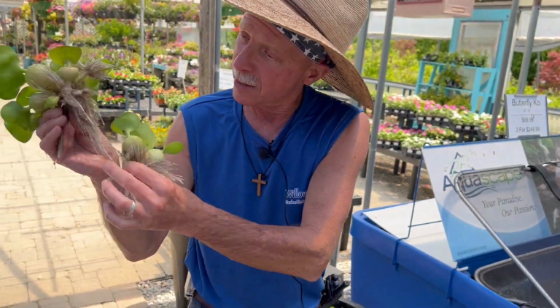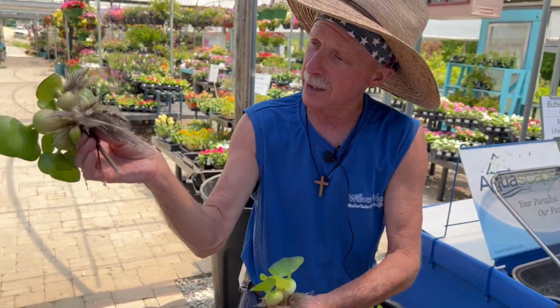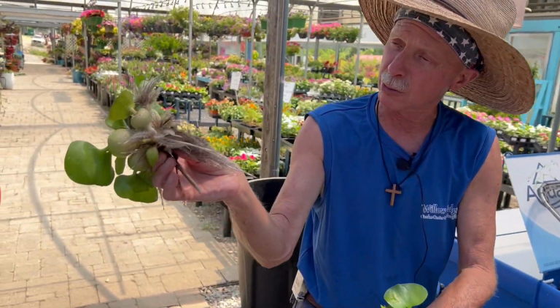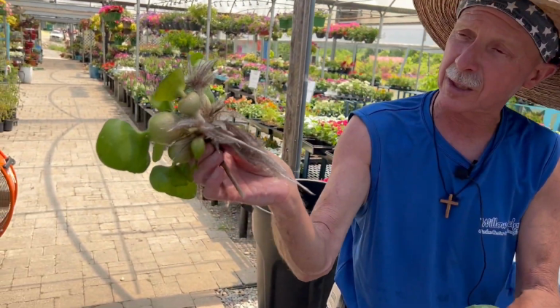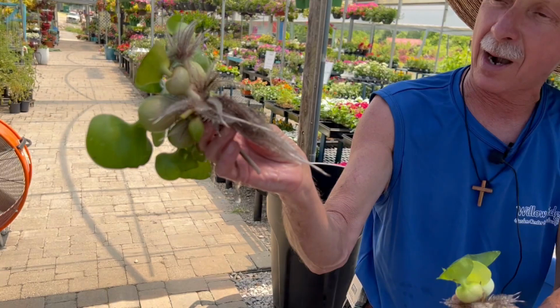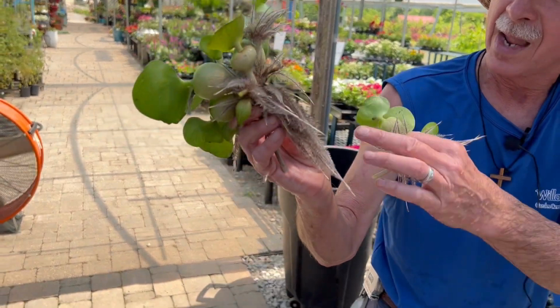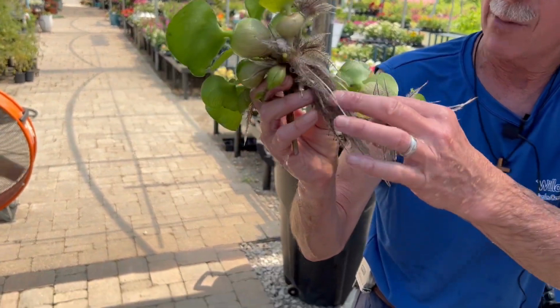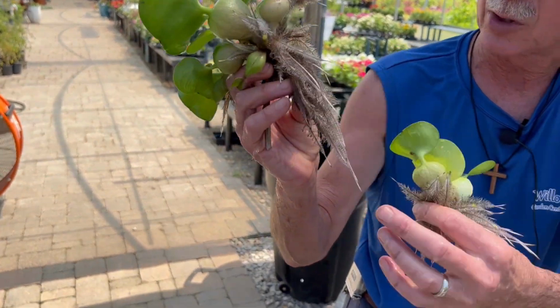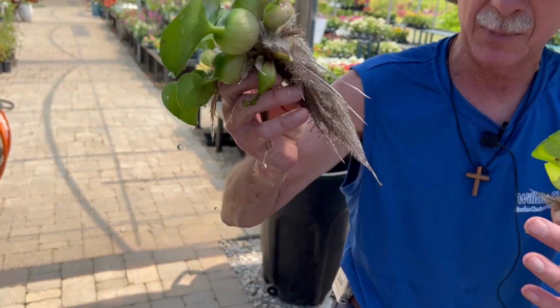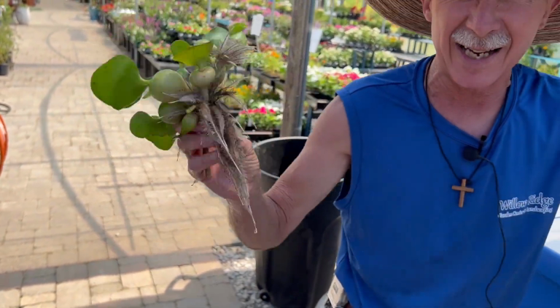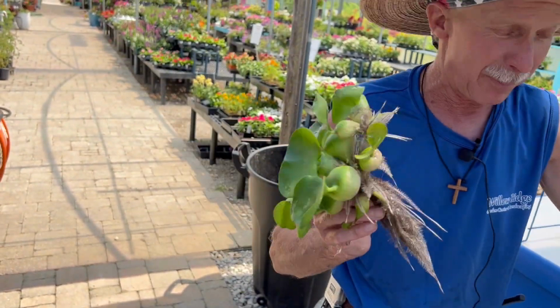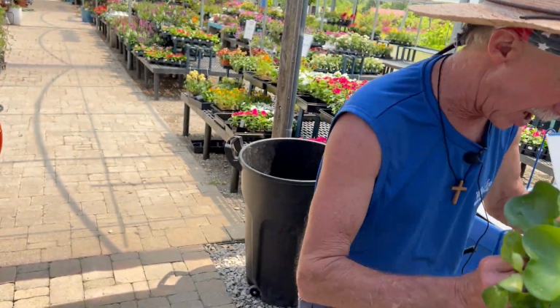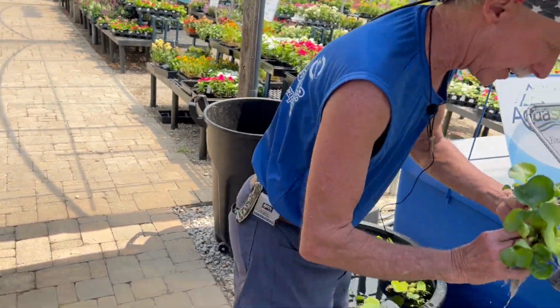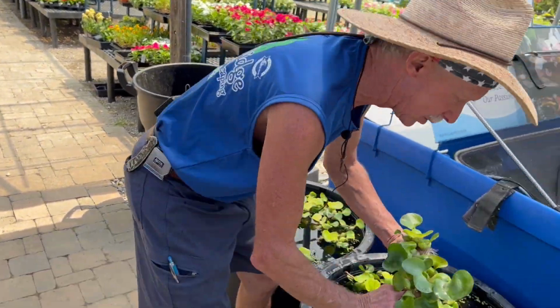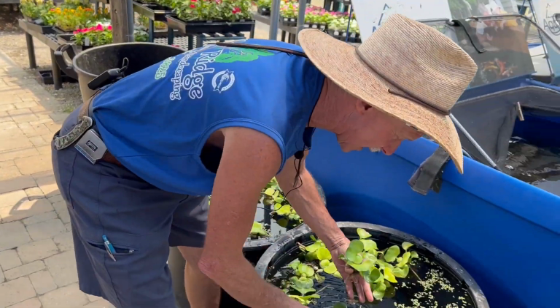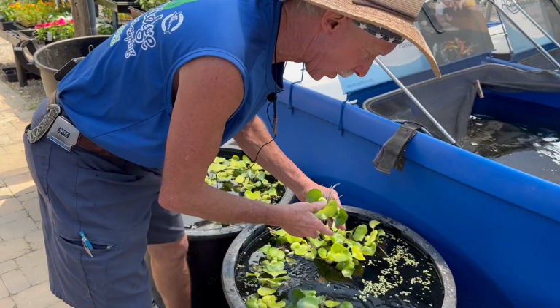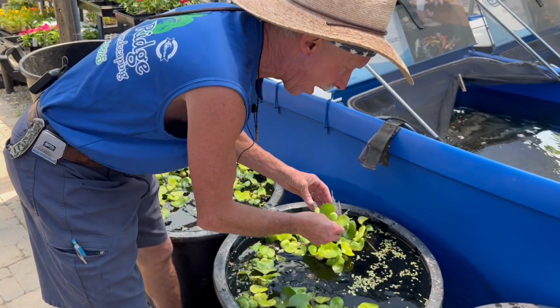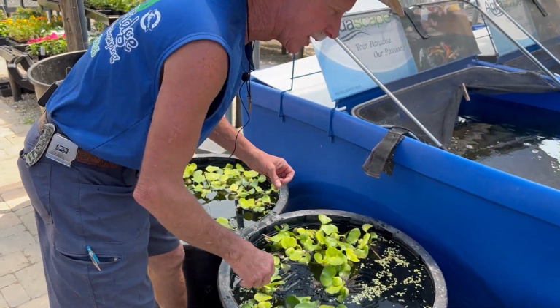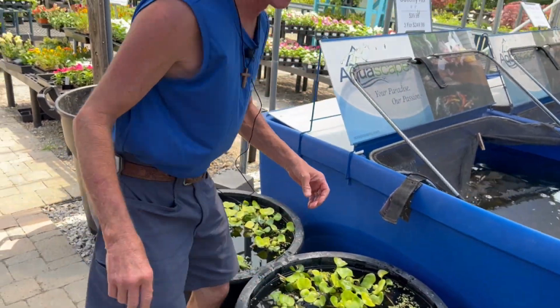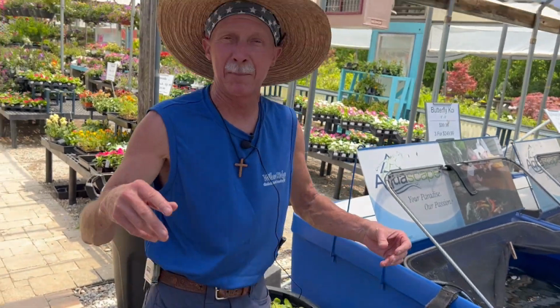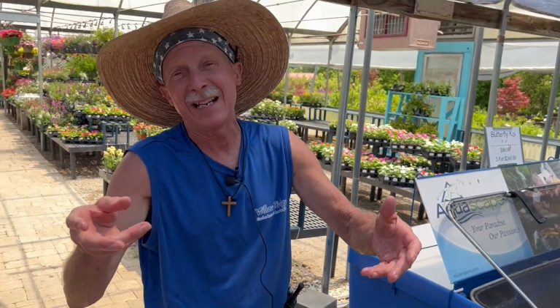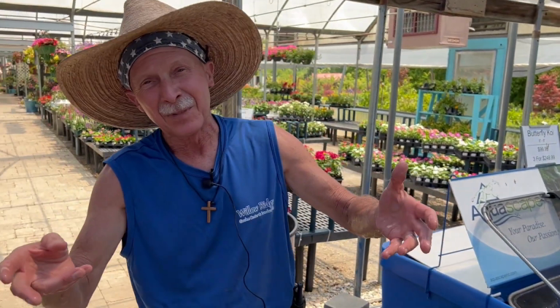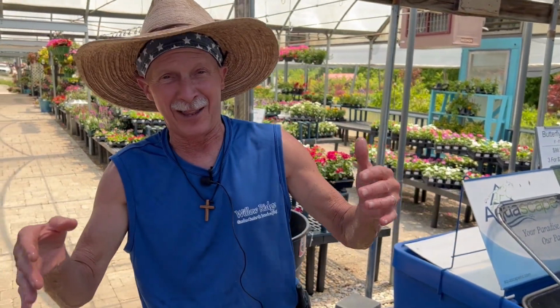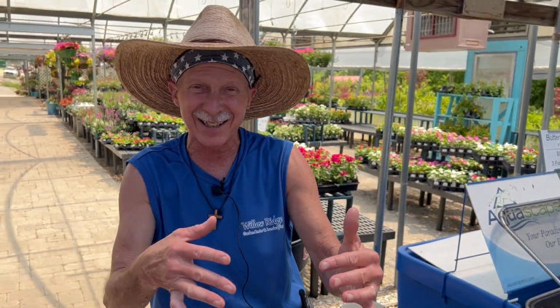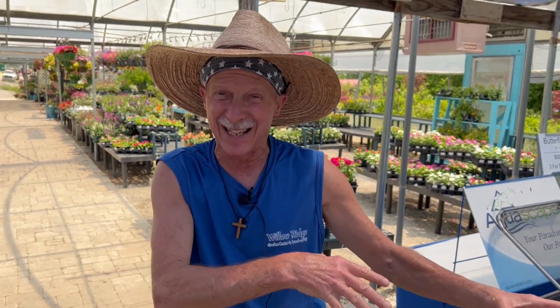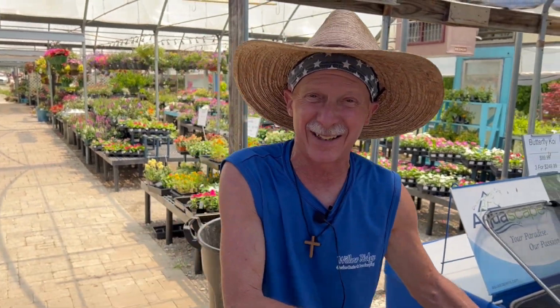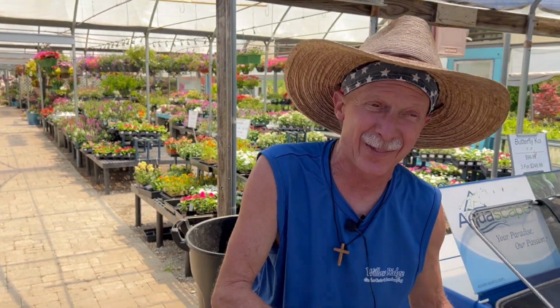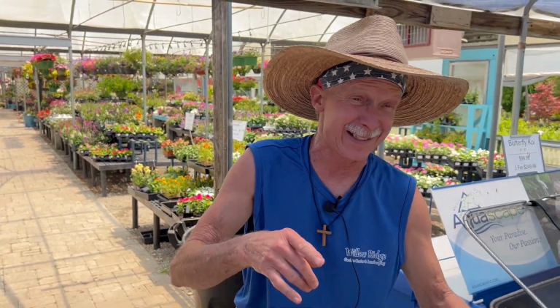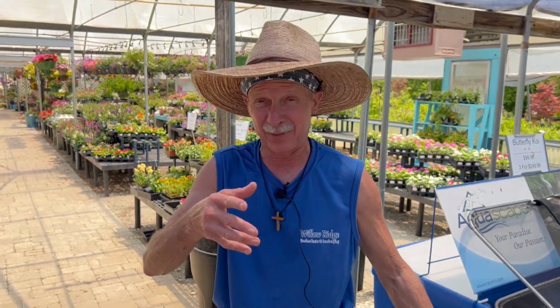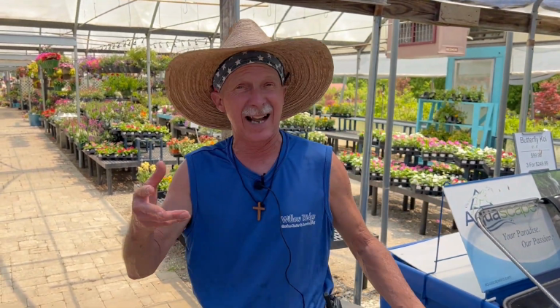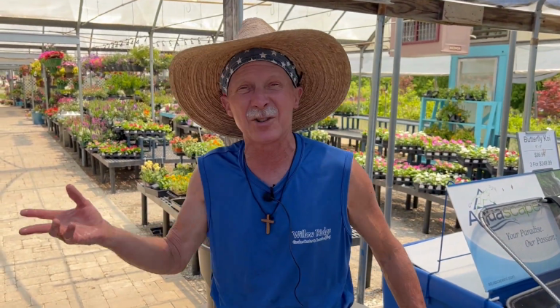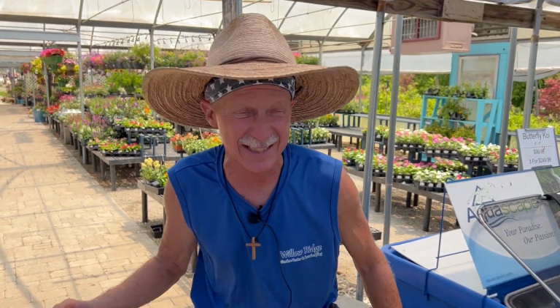You see the root system there. That root system is taking up a lot of the nutrients that's in your water. So it's competing for the nitrogen that's in there — the same thing that algae eats.